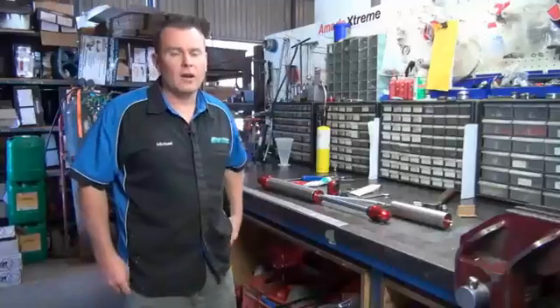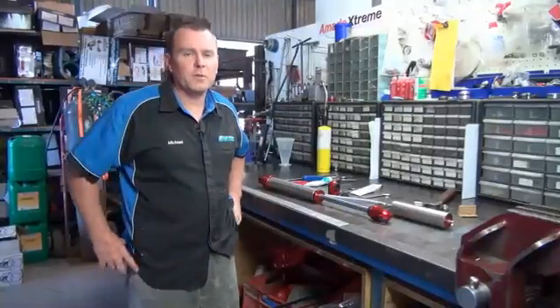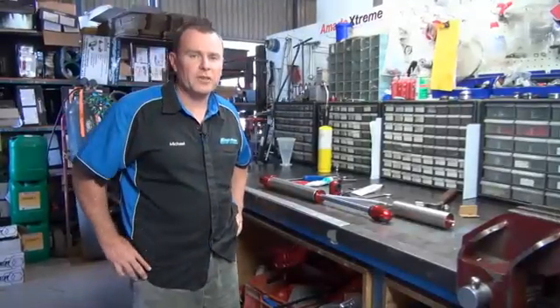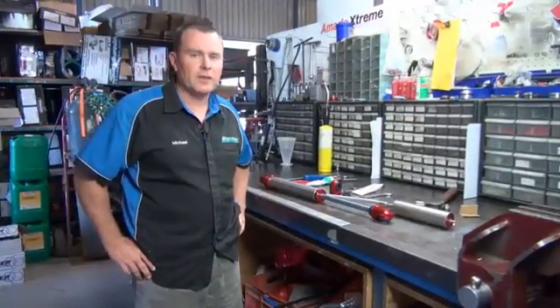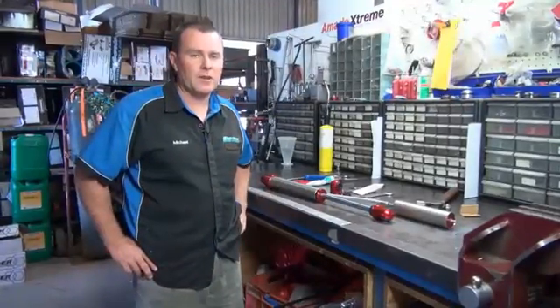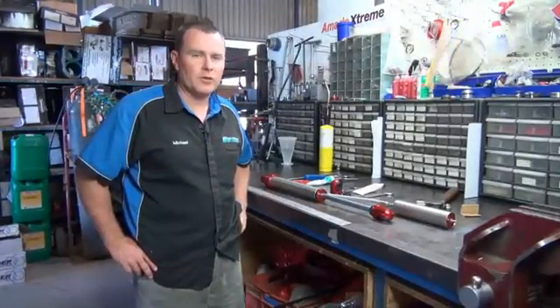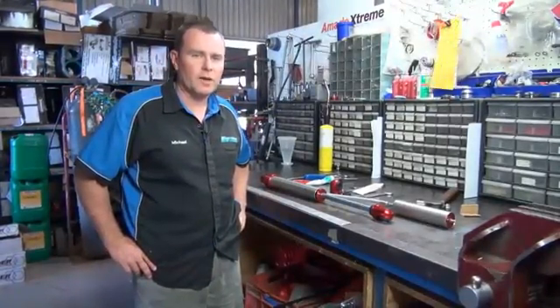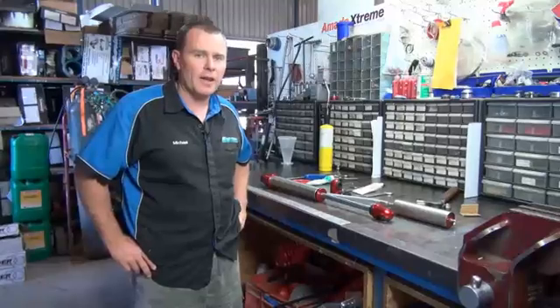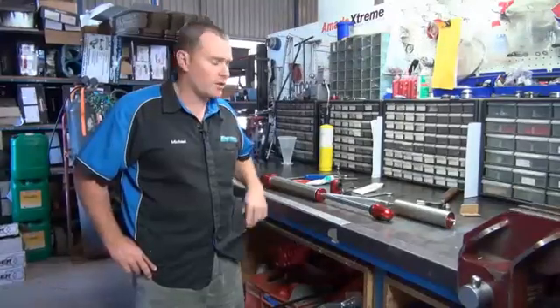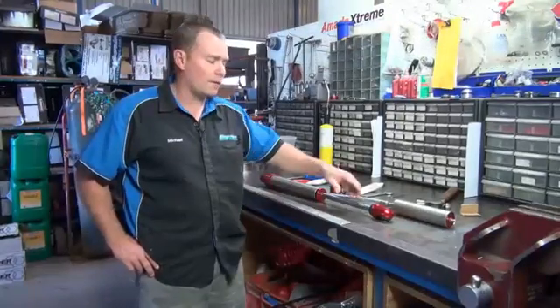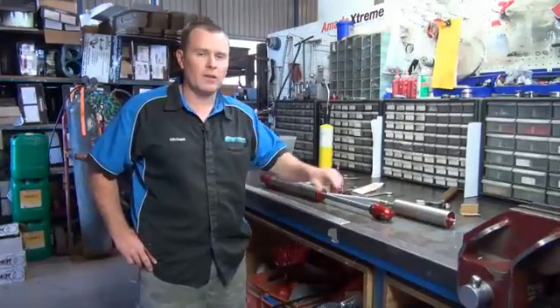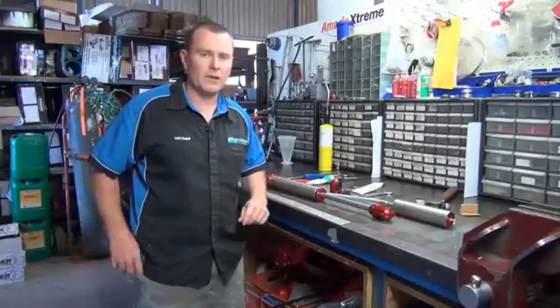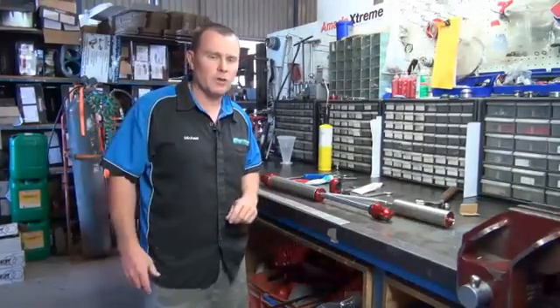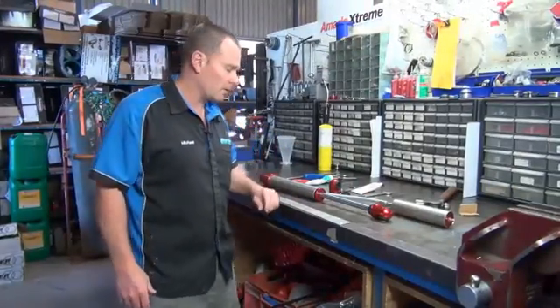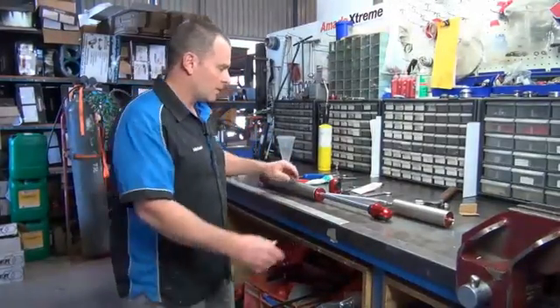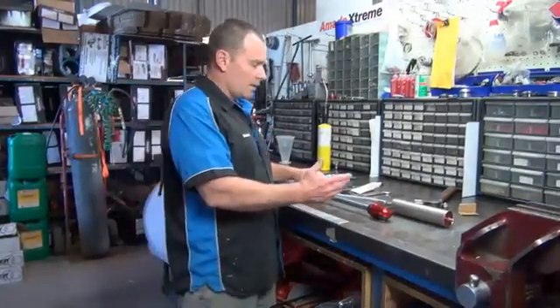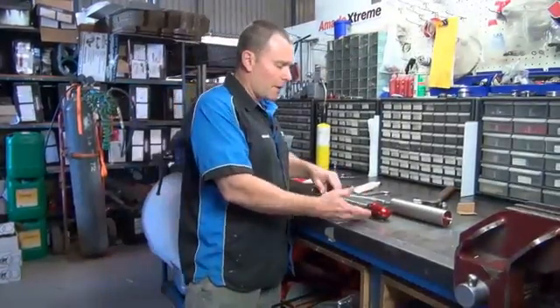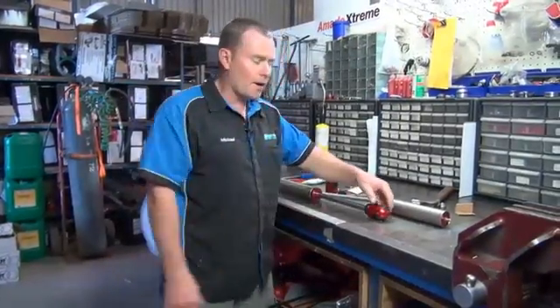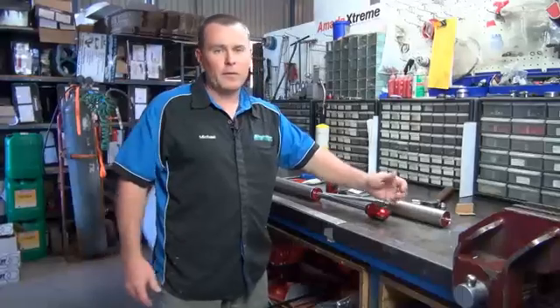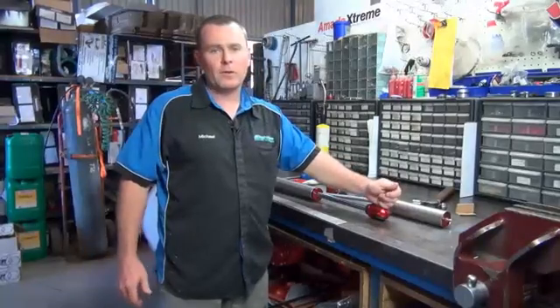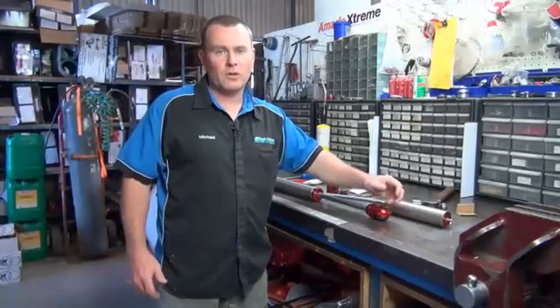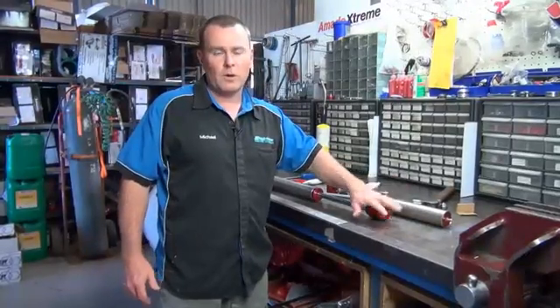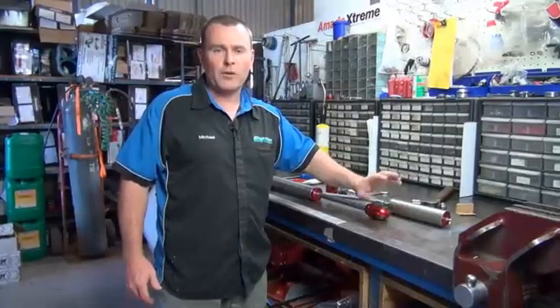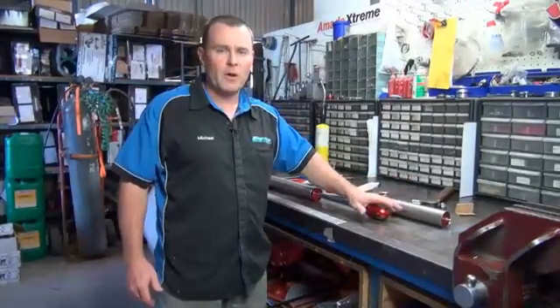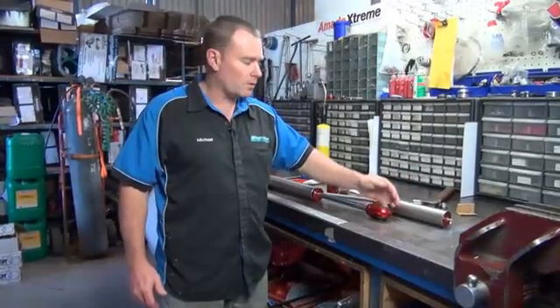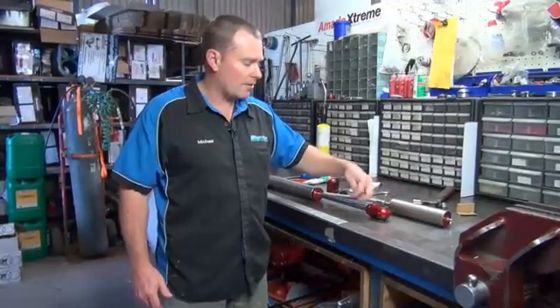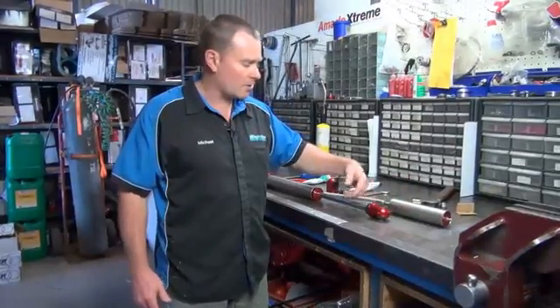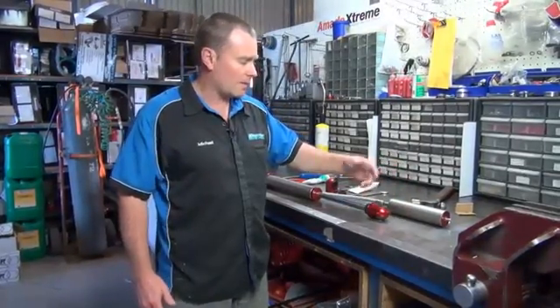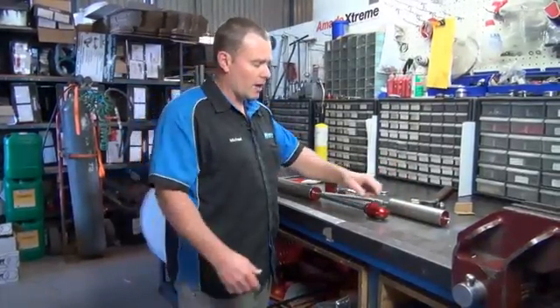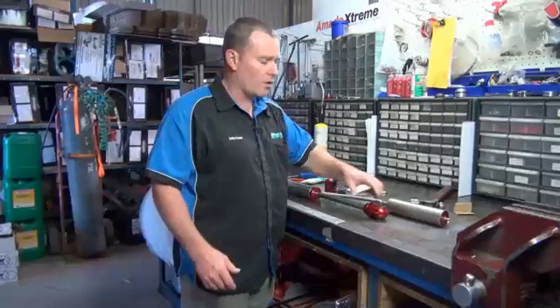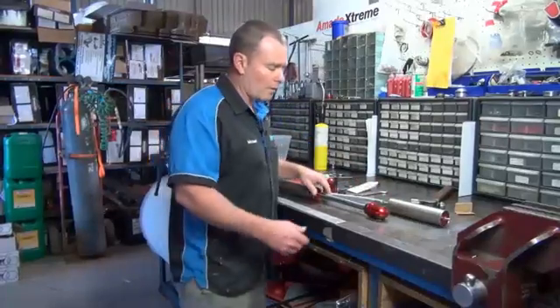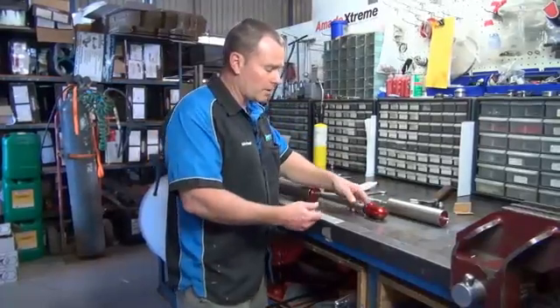Hi, I'm Mick from Superior Engineering. Today I'm just going to show you a short little video on how to change the eye fitting on an Amato Extreme shock. If you're unlucky enough and you've hit the ground with a shock where it's broken or something like that, or something may have damaged it, you may want to change this eye for whatever reason.